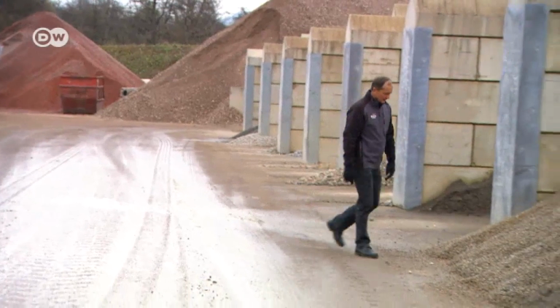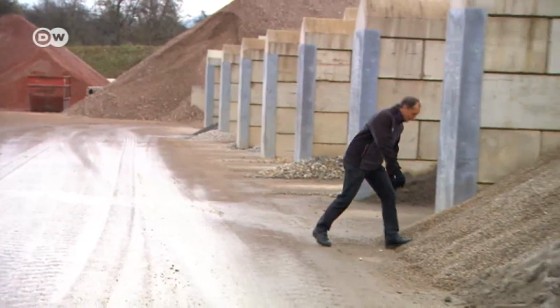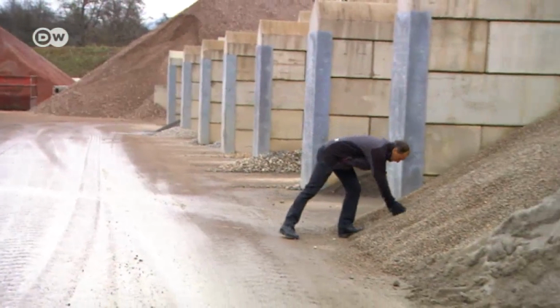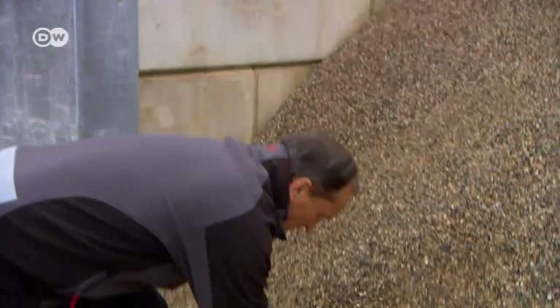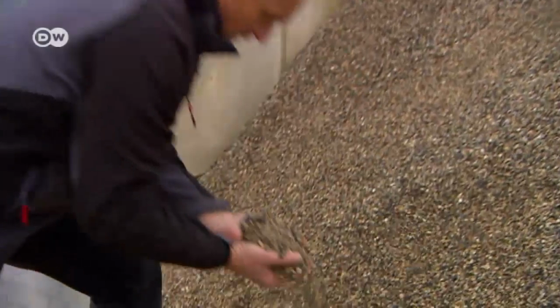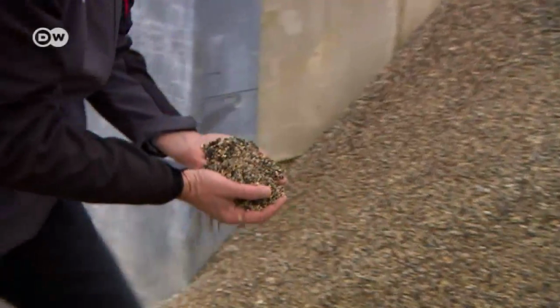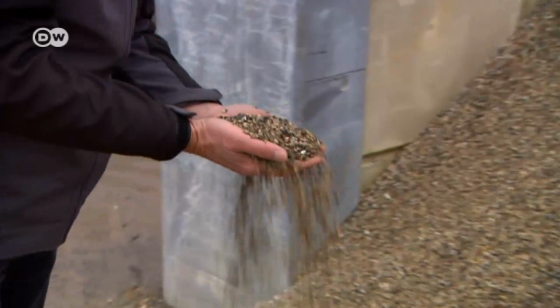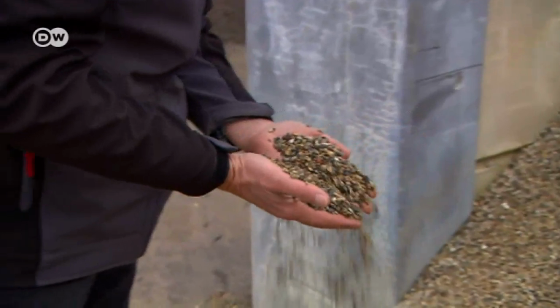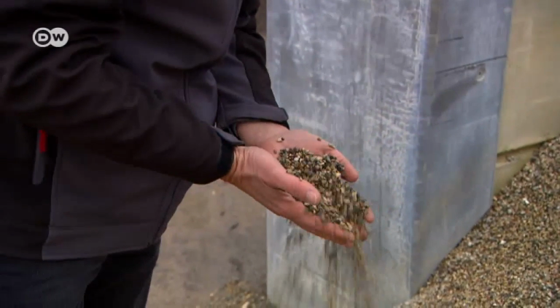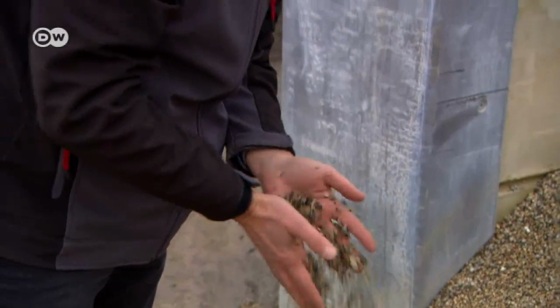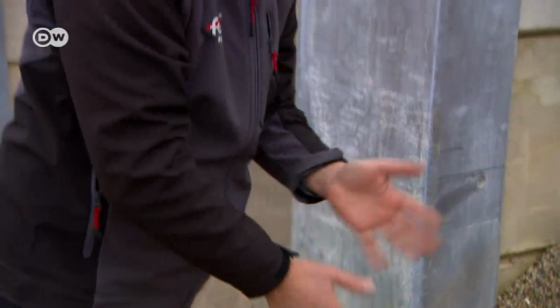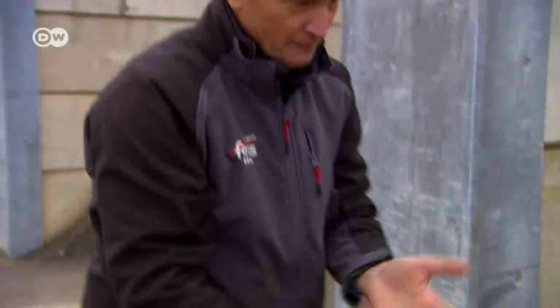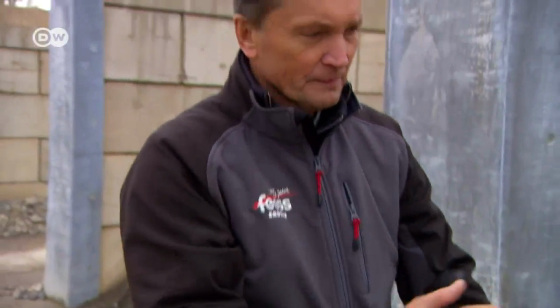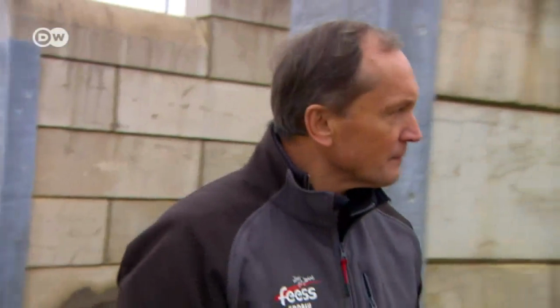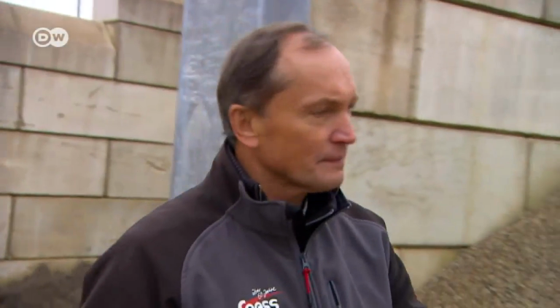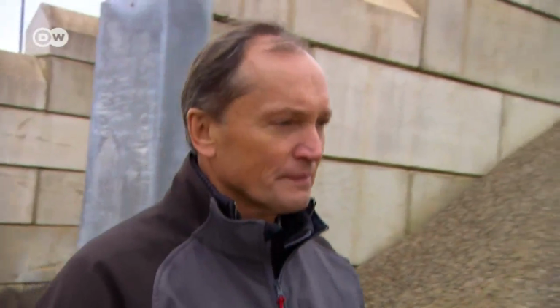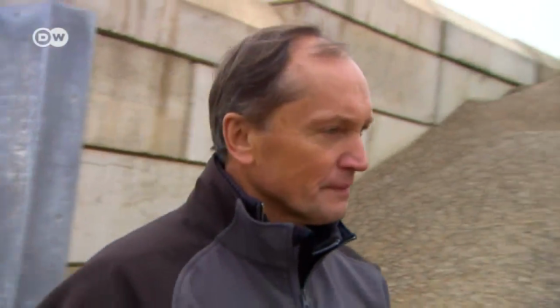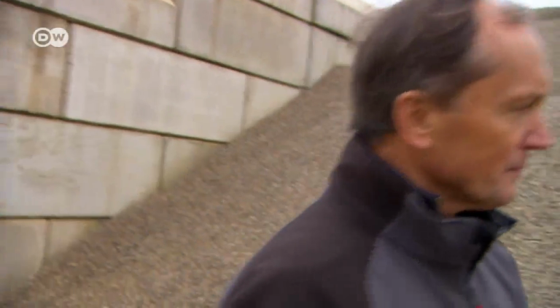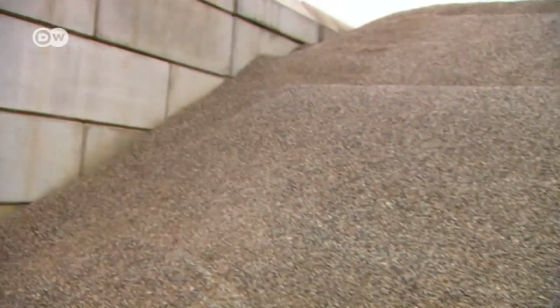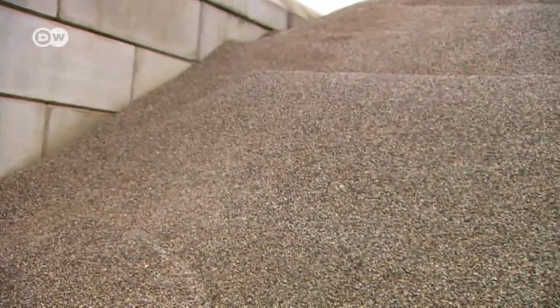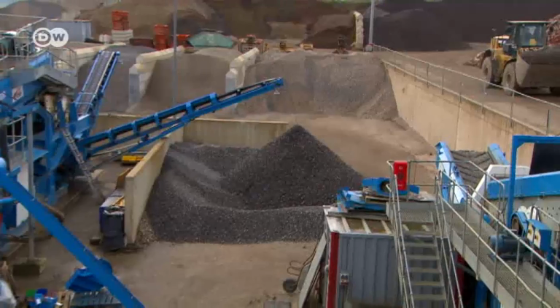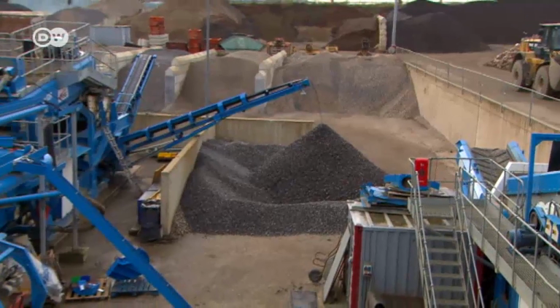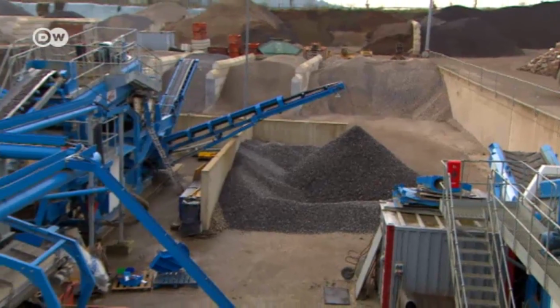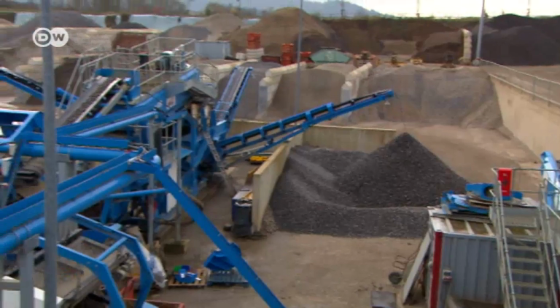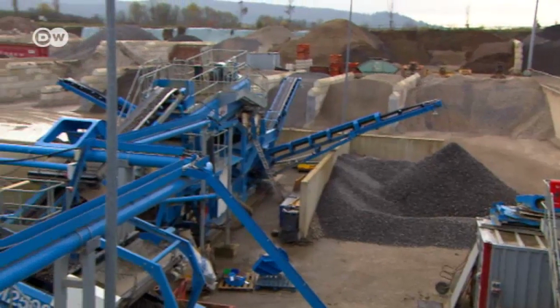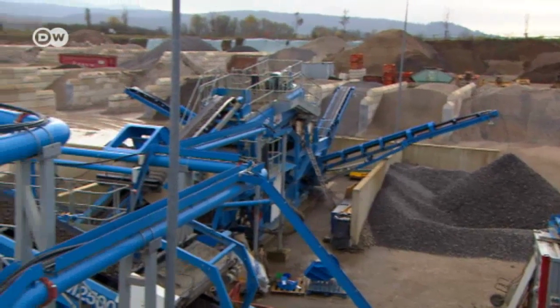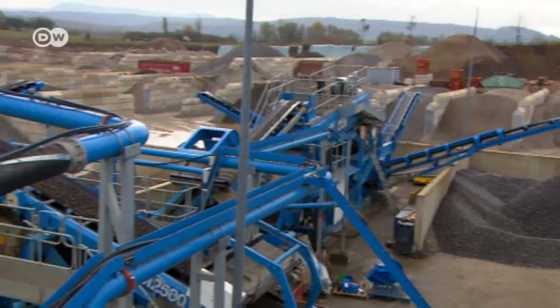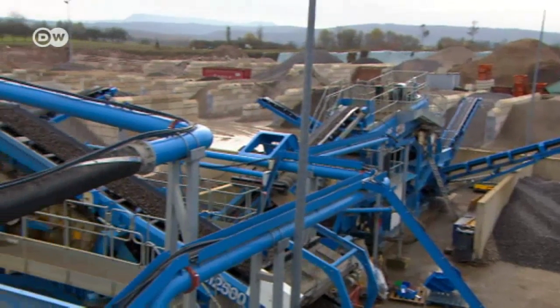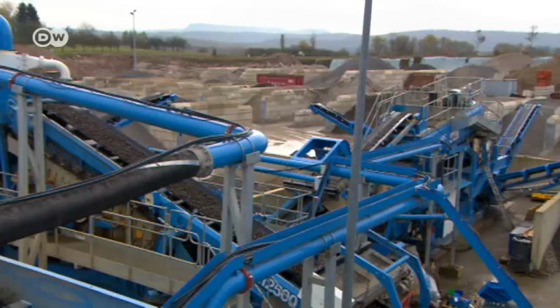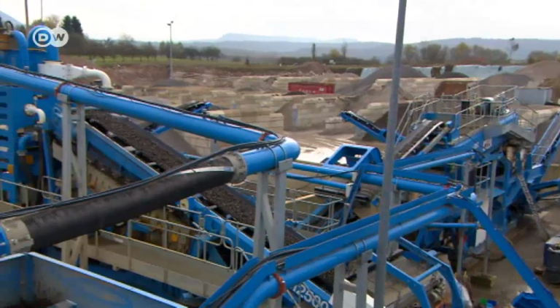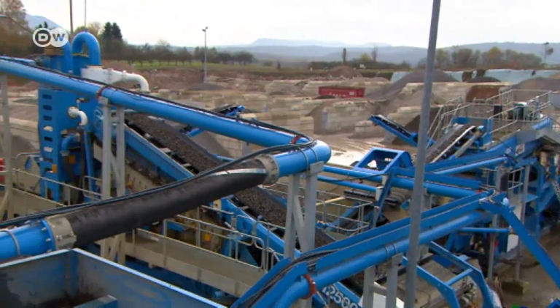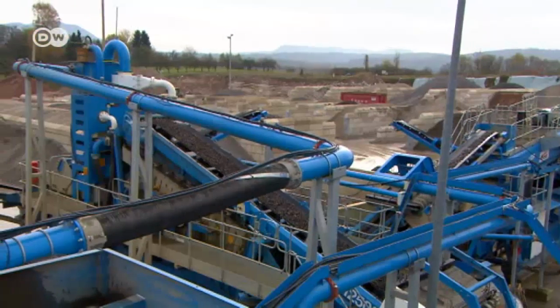Businessman Walter Feis couldn't get over this unnecessary waste of resources. The solution to him seemed obvious: why not make new concrete out of the old? Within six years, he converted his family's trucking company into a recycling yard.